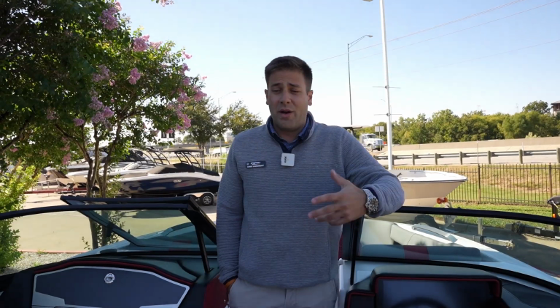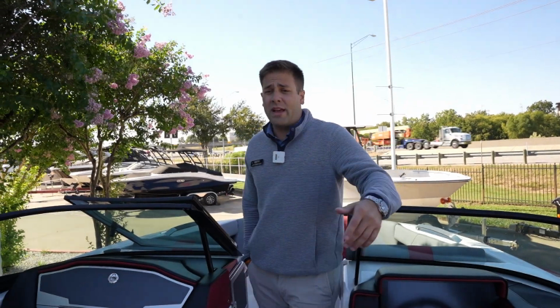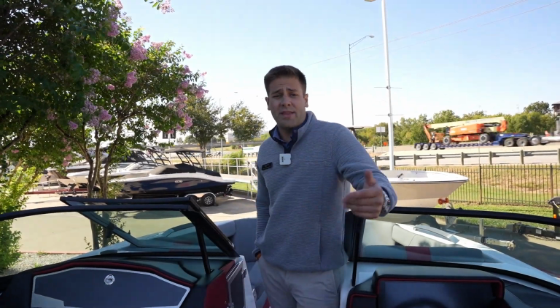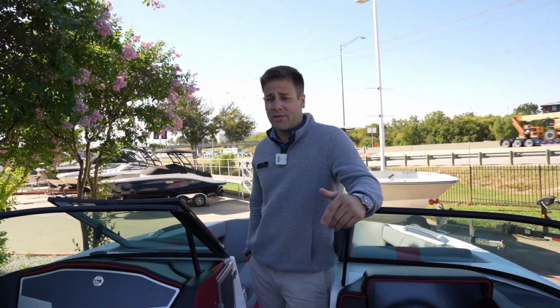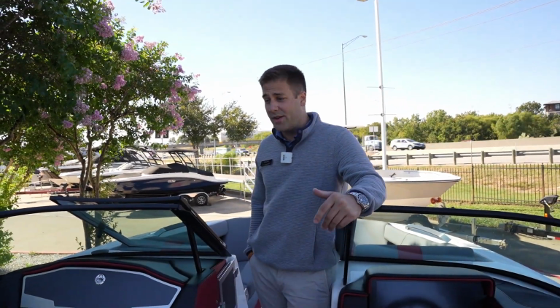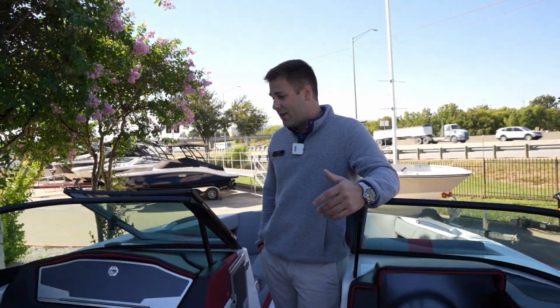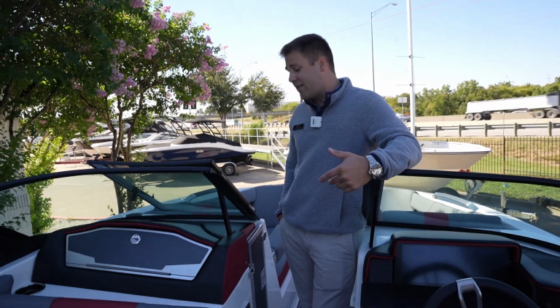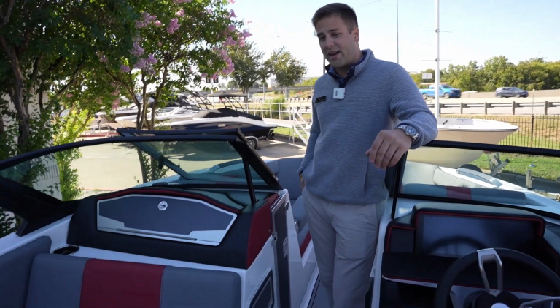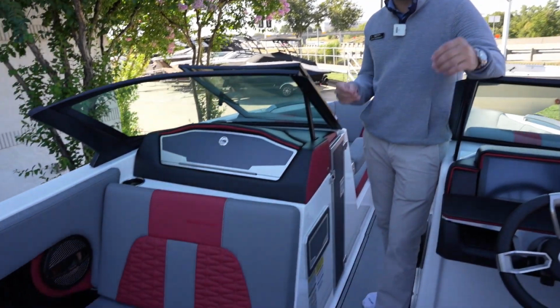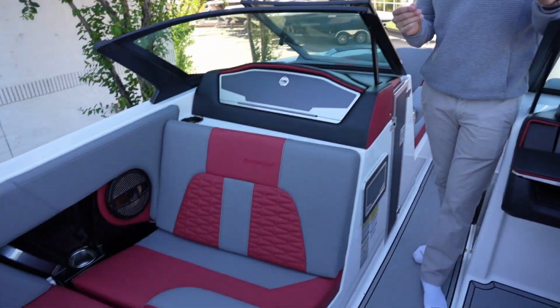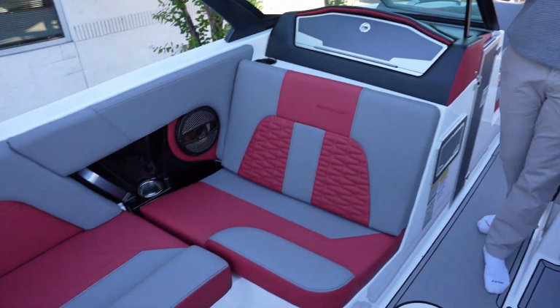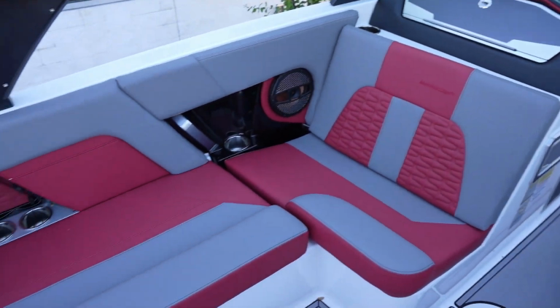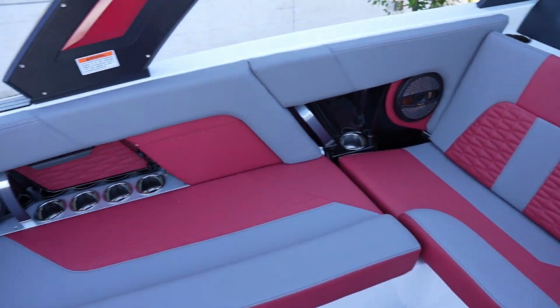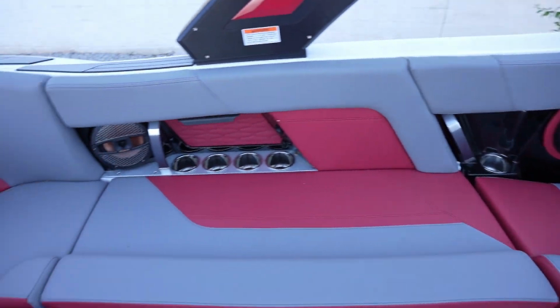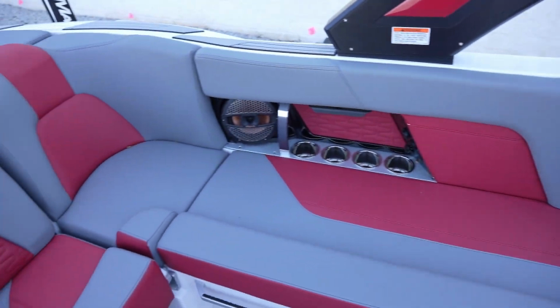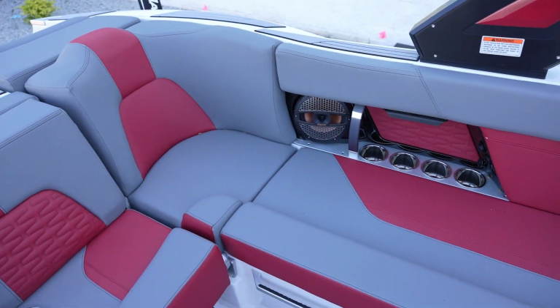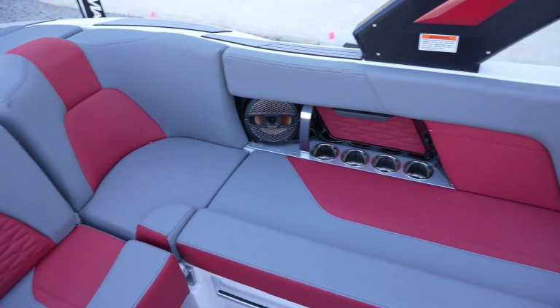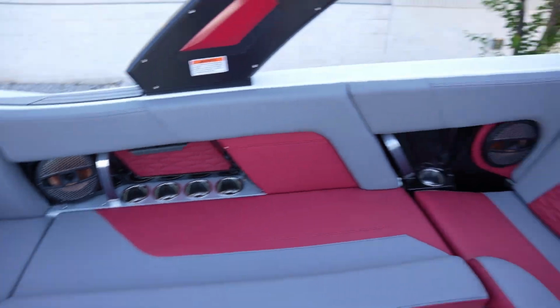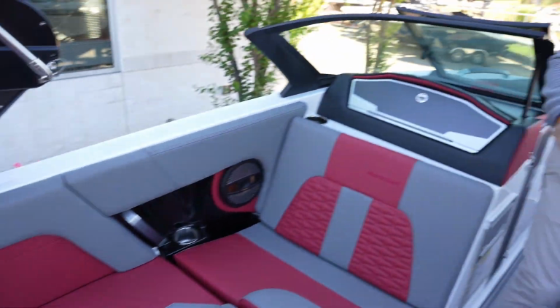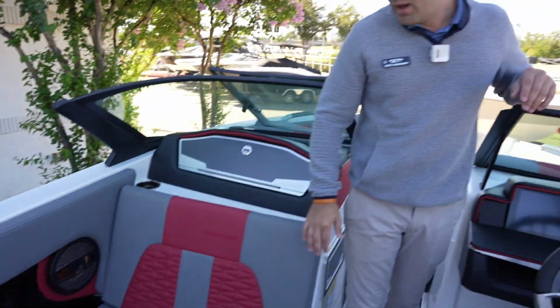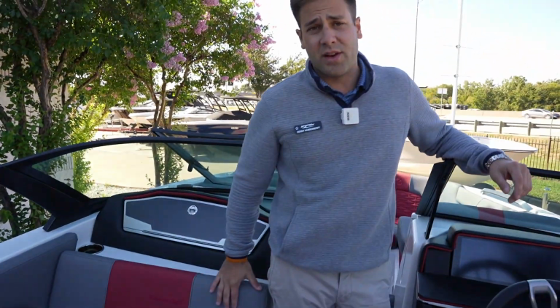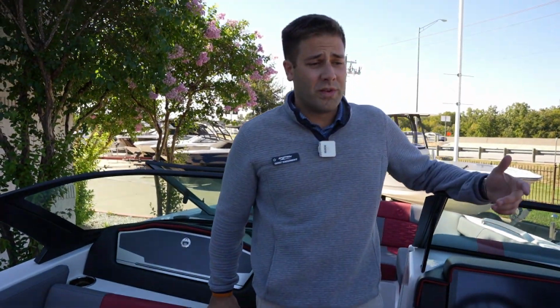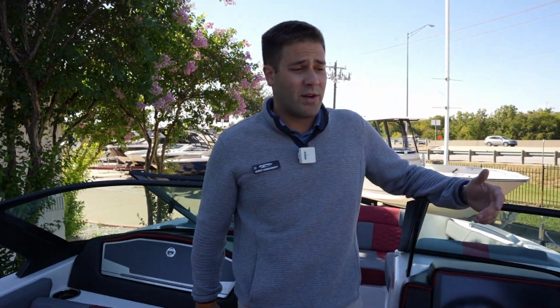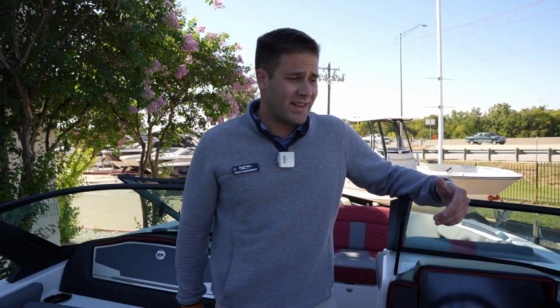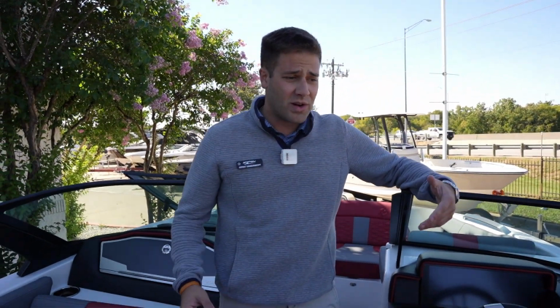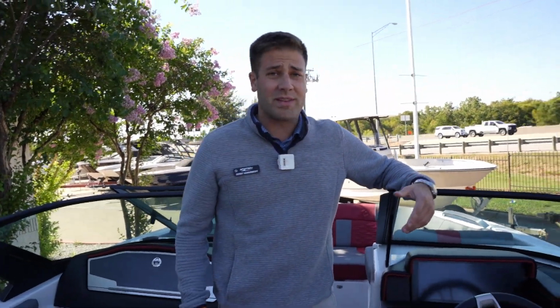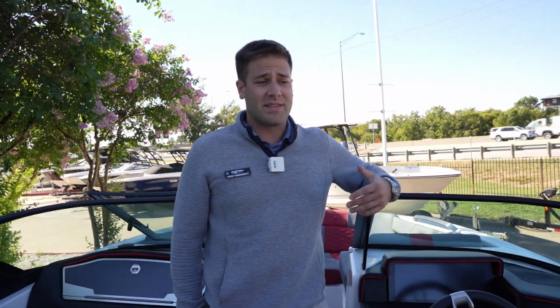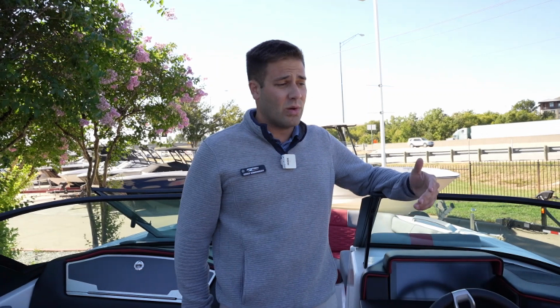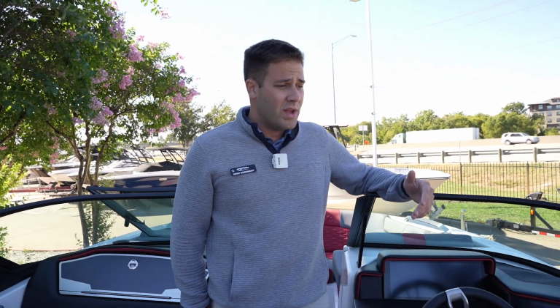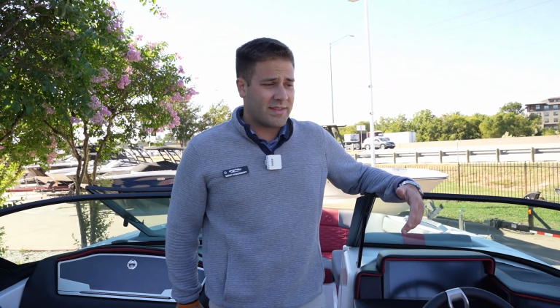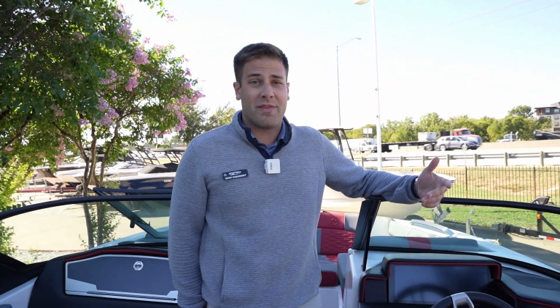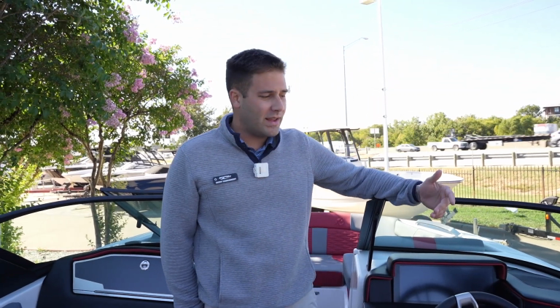Immediately hopping in this X-22, you look at the interior — it feels very rich. The red and the gray together, it is absolutely beautiful. This is all cool-fill vinyl. It is a little darker, but it's actually going to stay cool because of the type of vinyl it is.